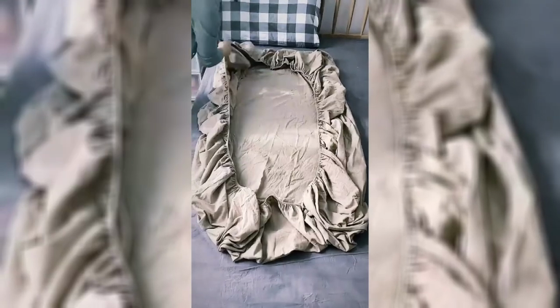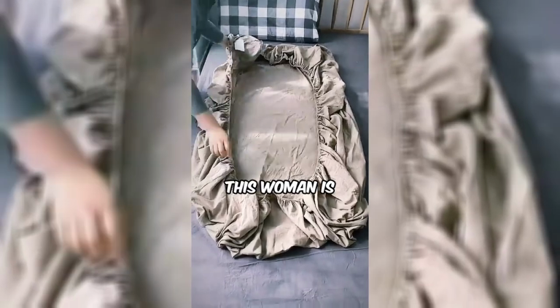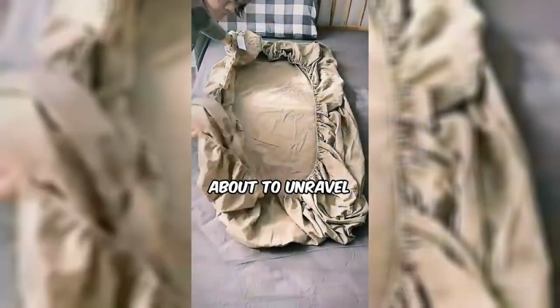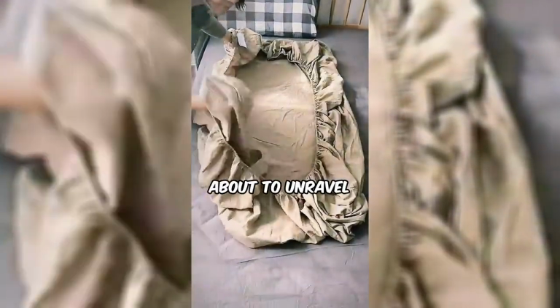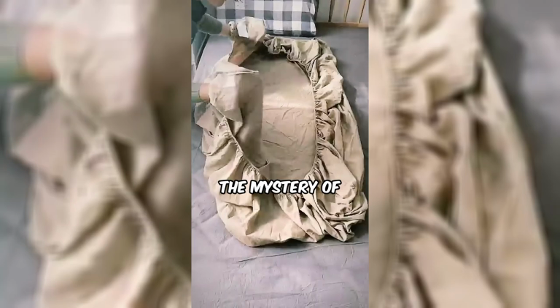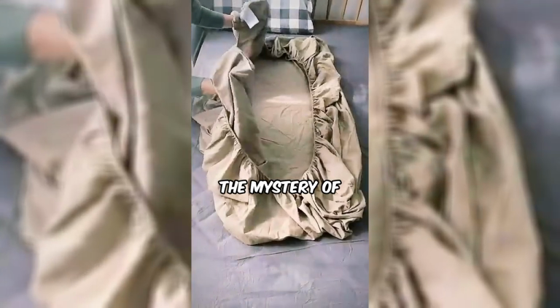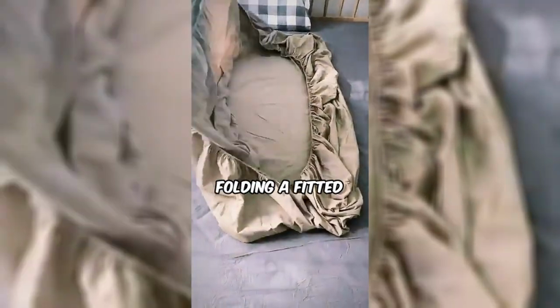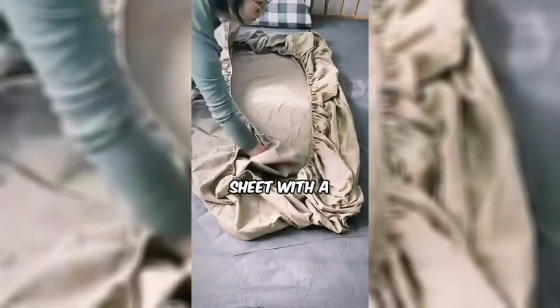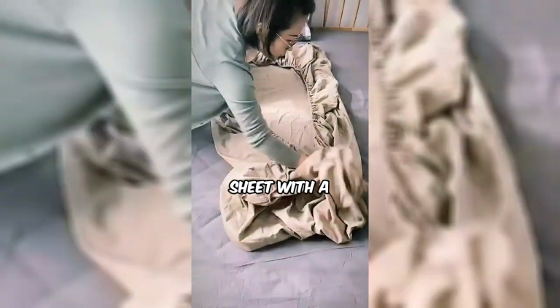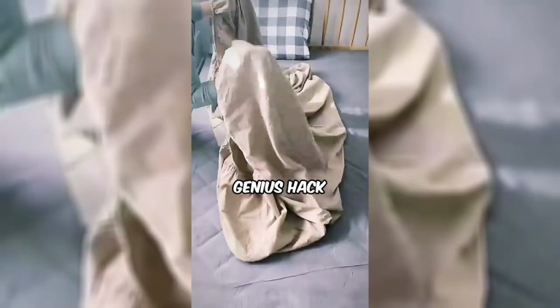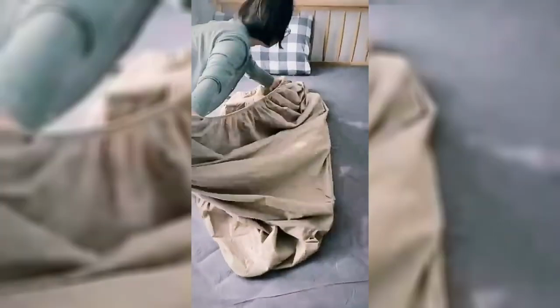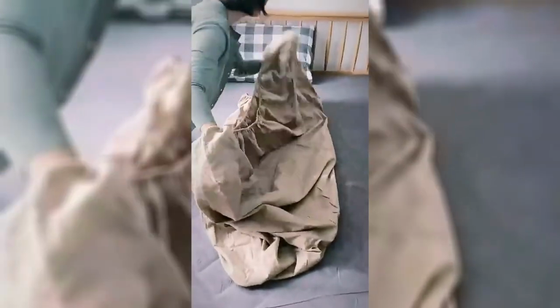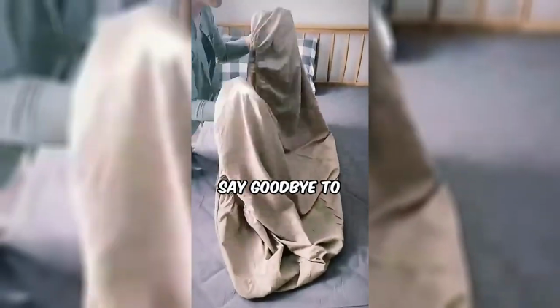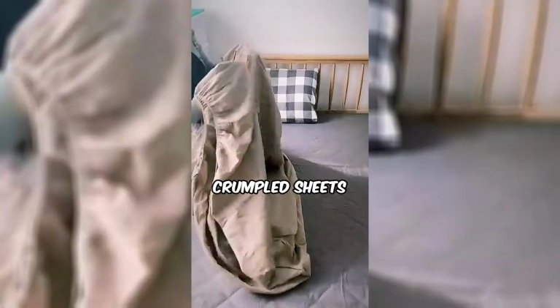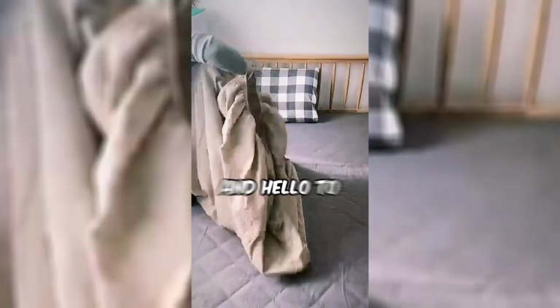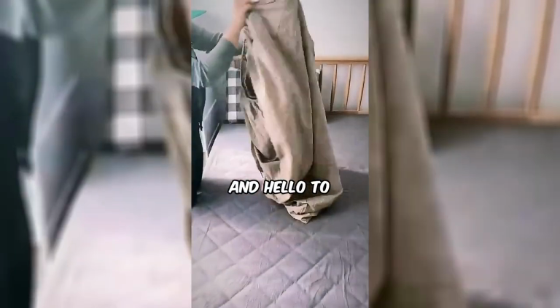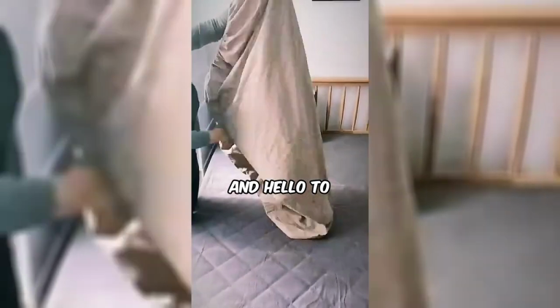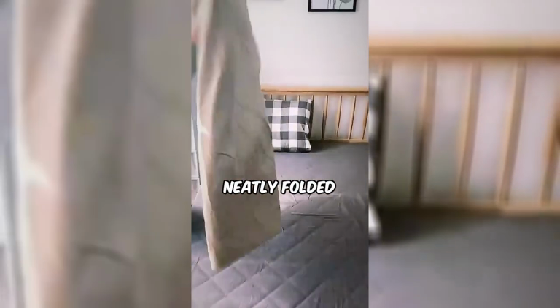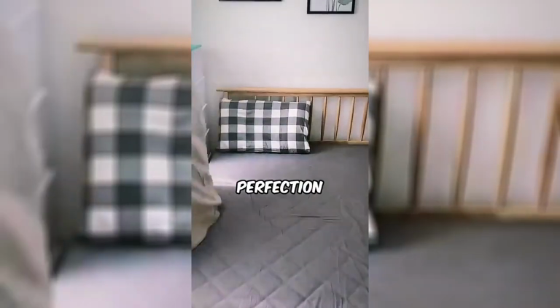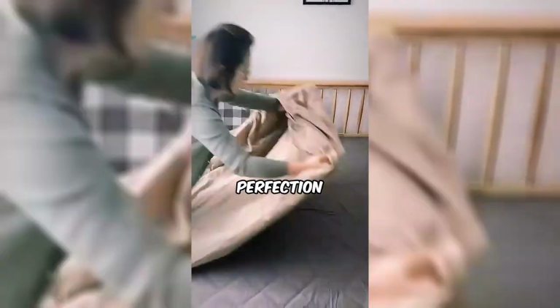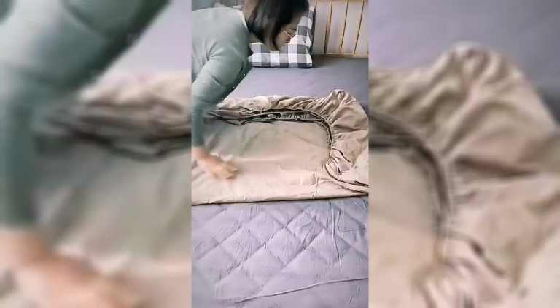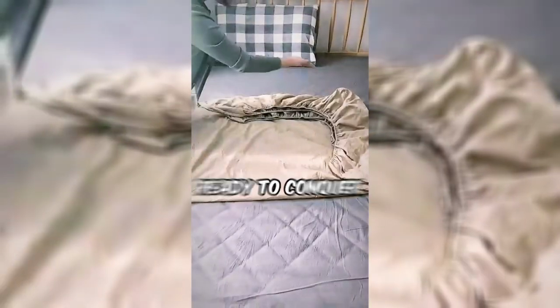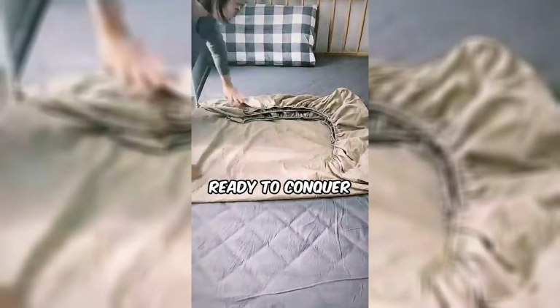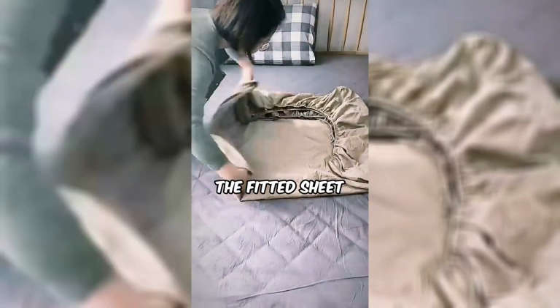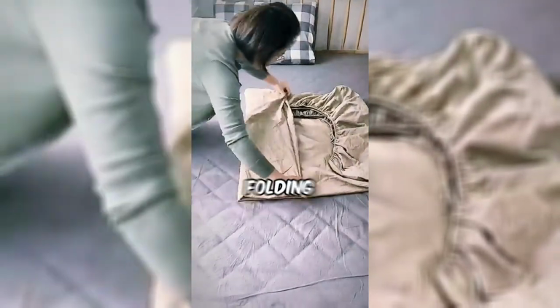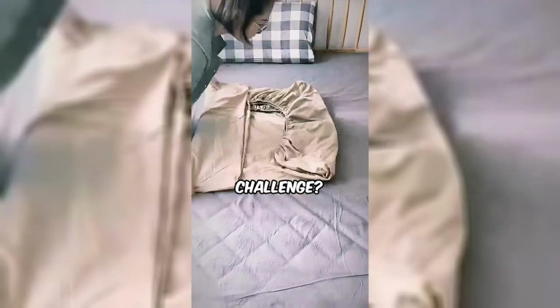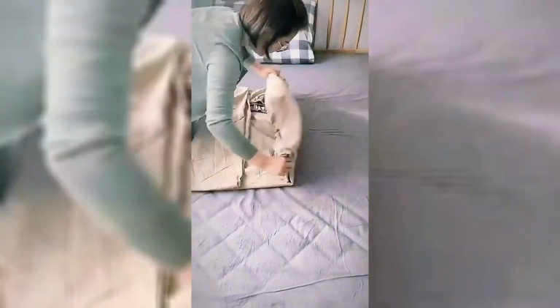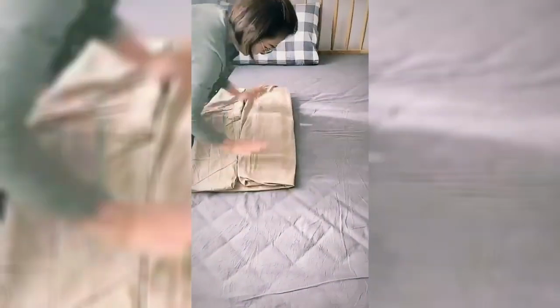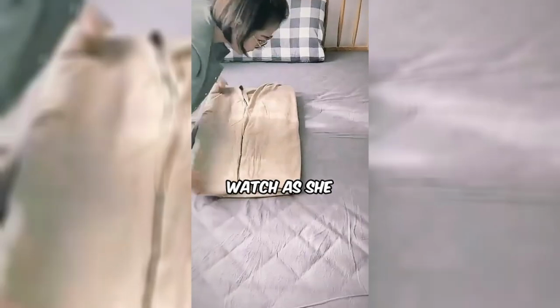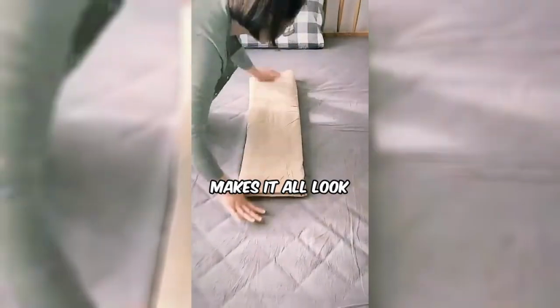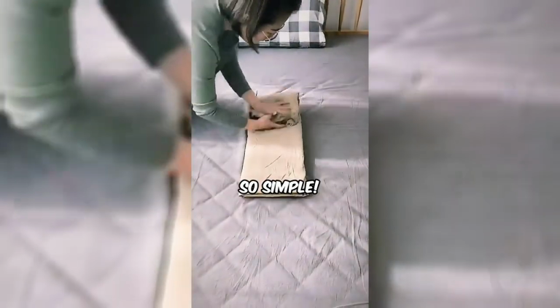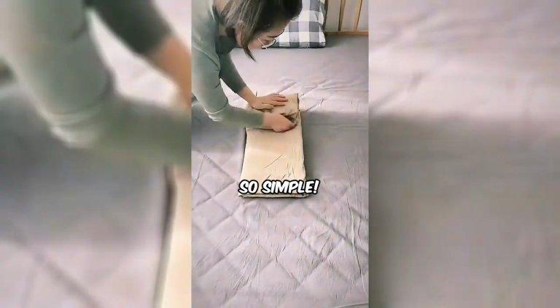This woman is about to unravel the mystery of folding a fitted sheet with a genius hack. Say goodbye to crumpled sheets and hello to neatly folded perfection. Ready to conquer the fitted sheet folding challenge? Watch as she makes it all look so simple.